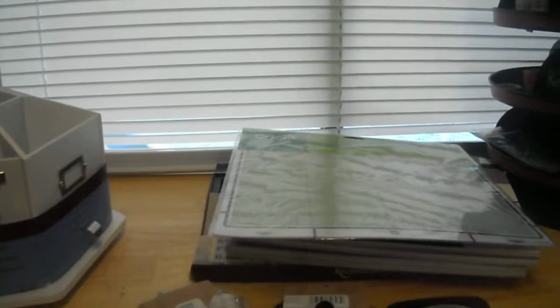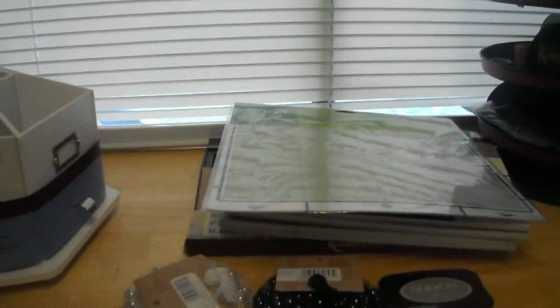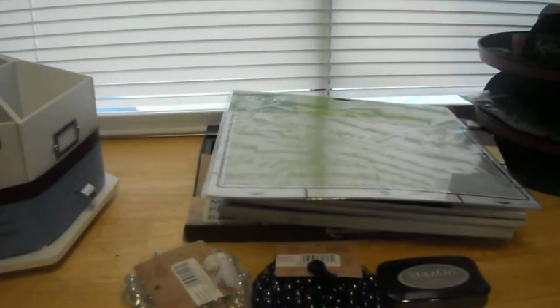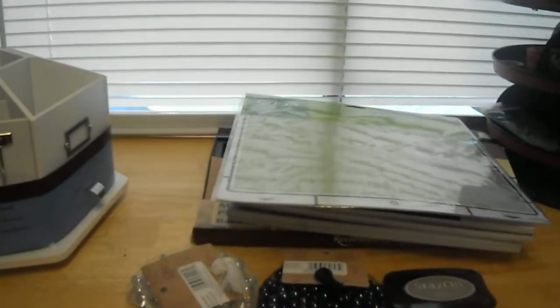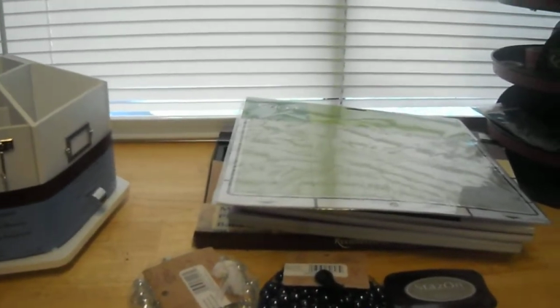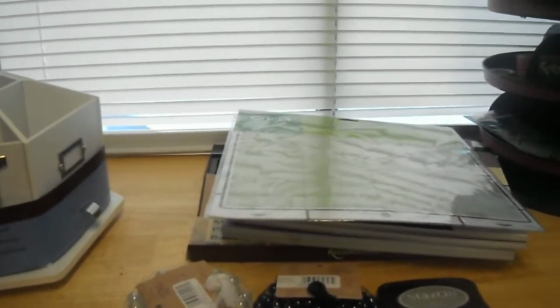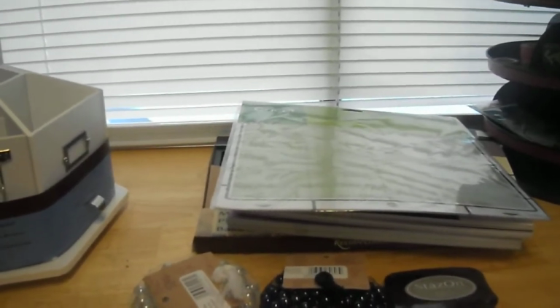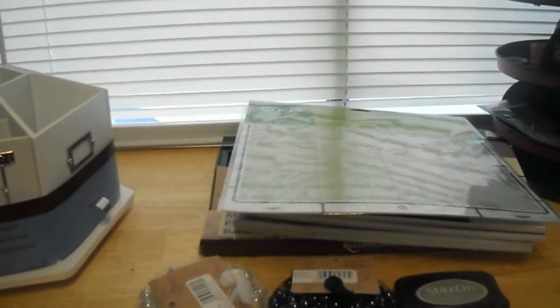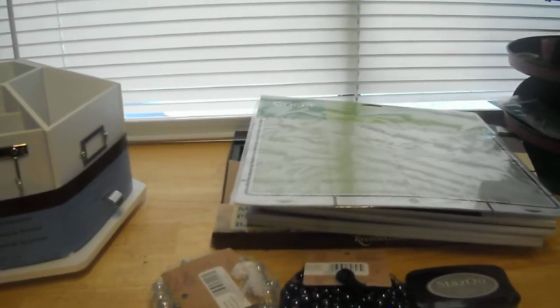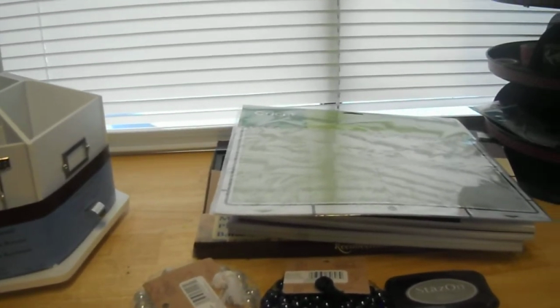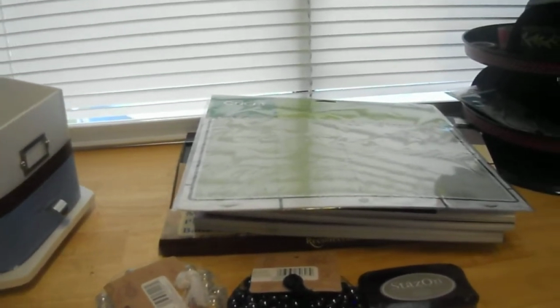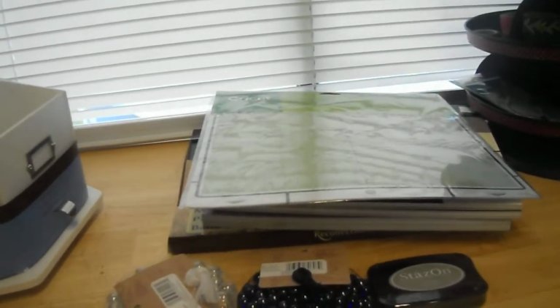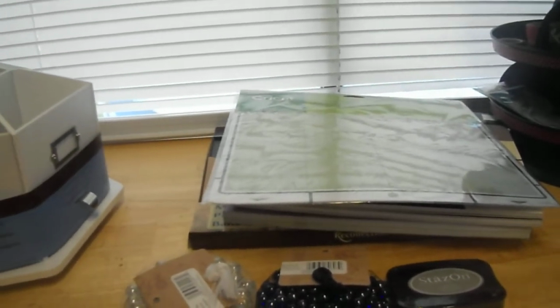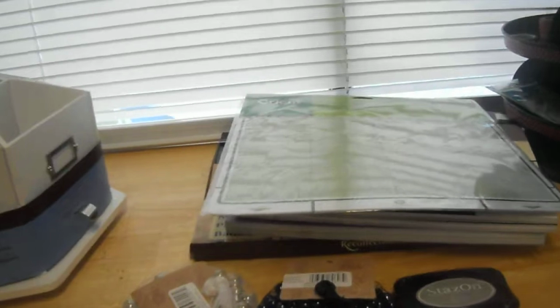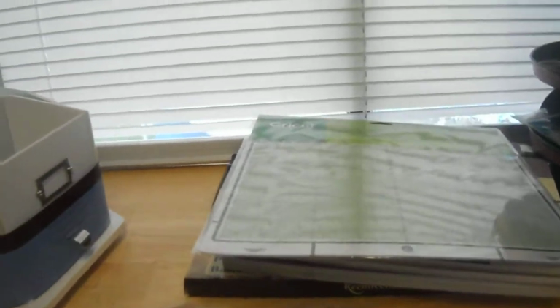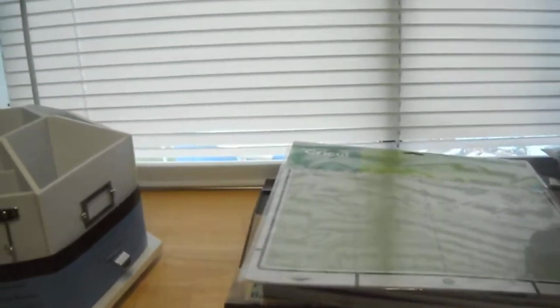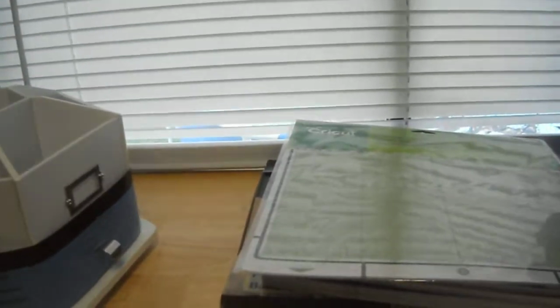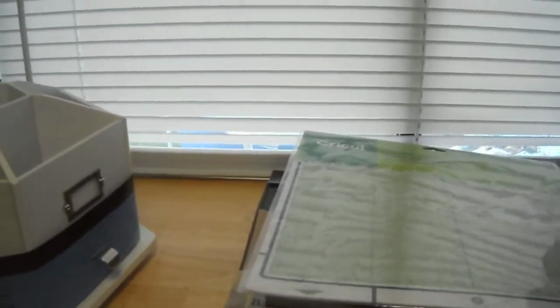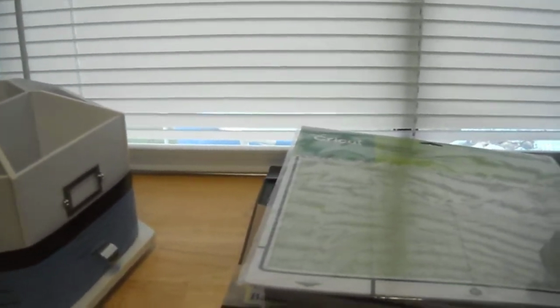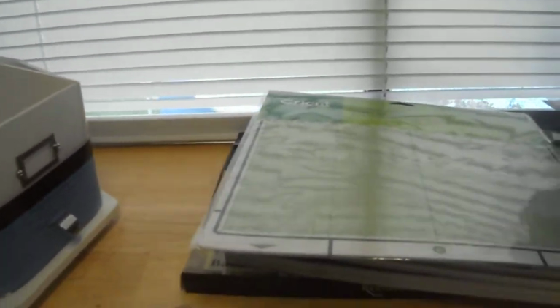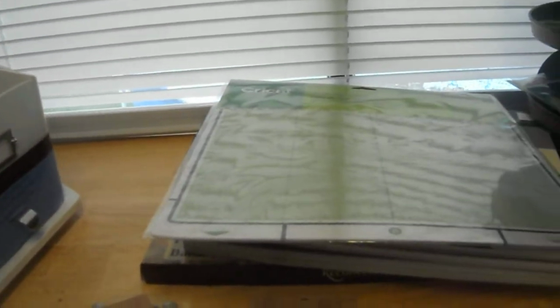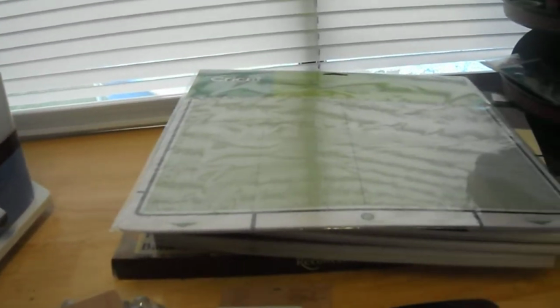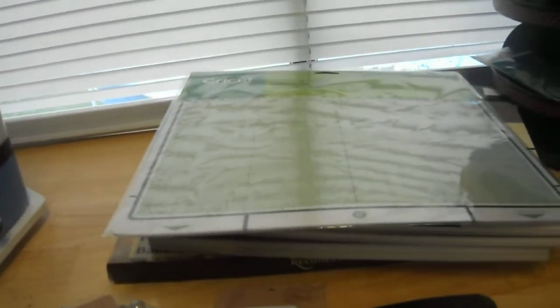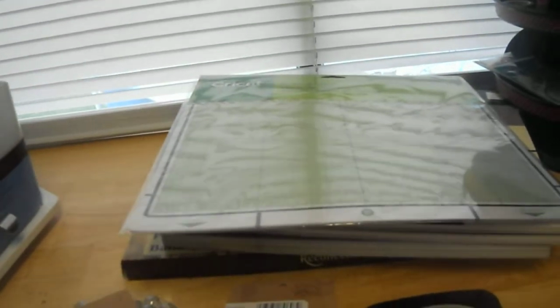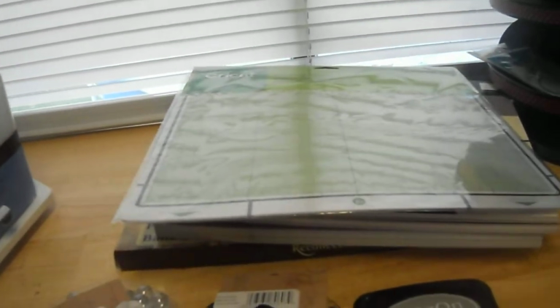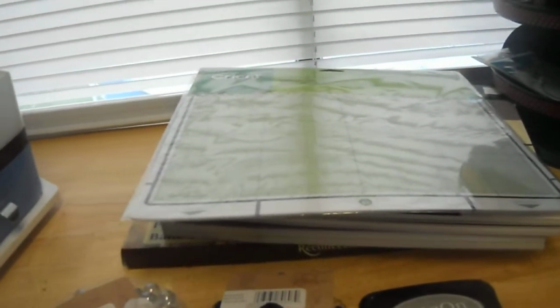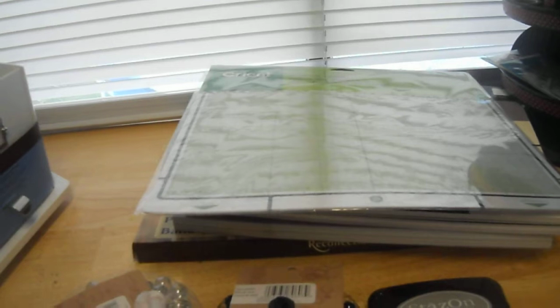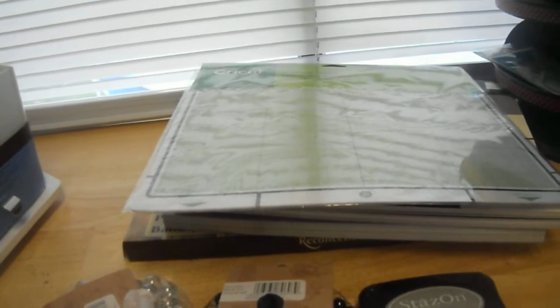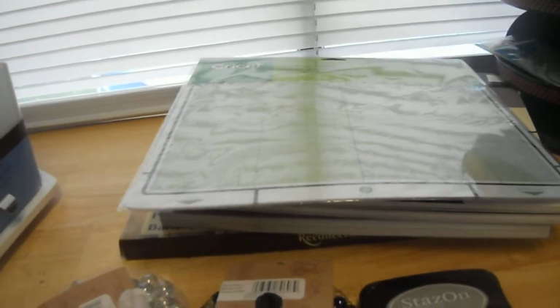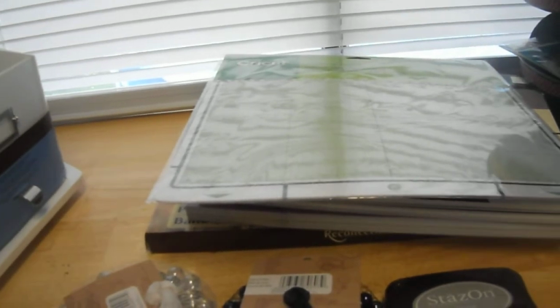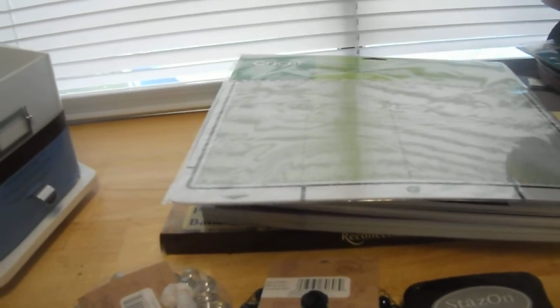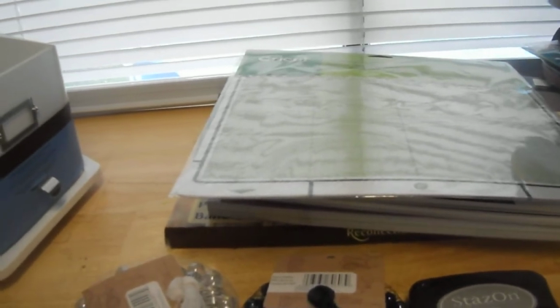Everyone, I'm back for the third time today. If we're lucky this will be my final video. This is a Michael's haul that I did last night.